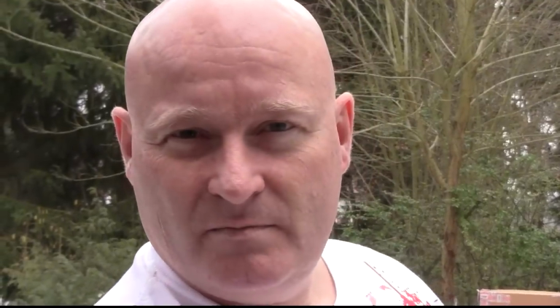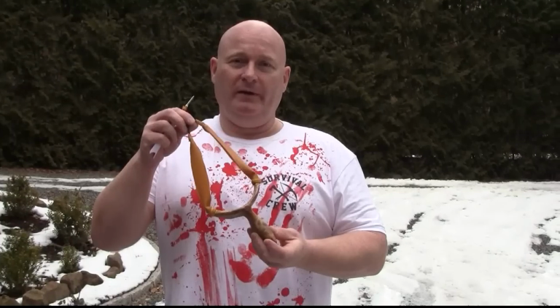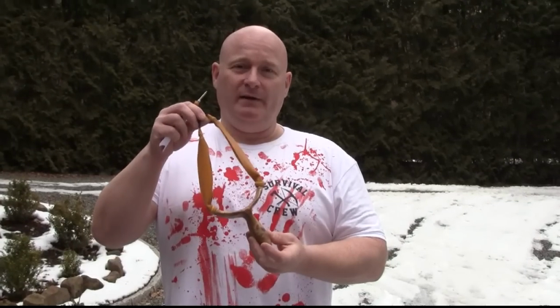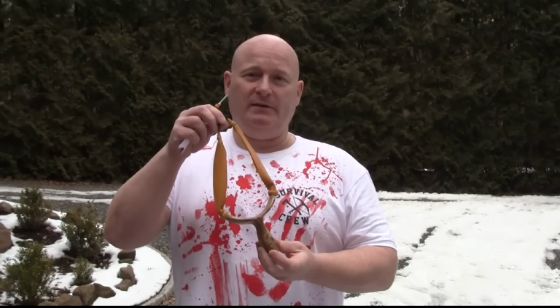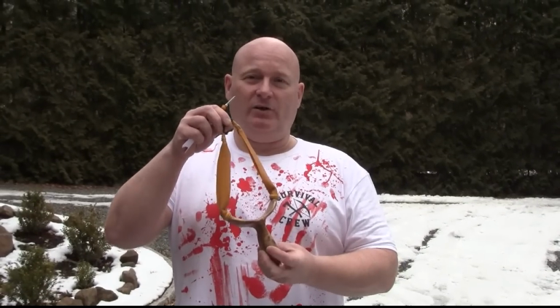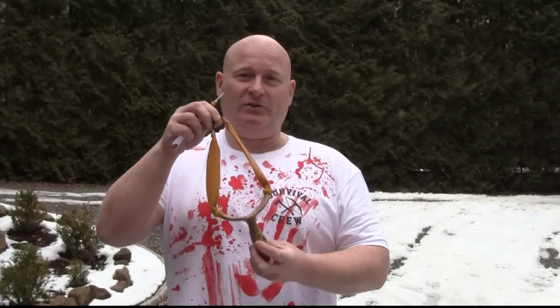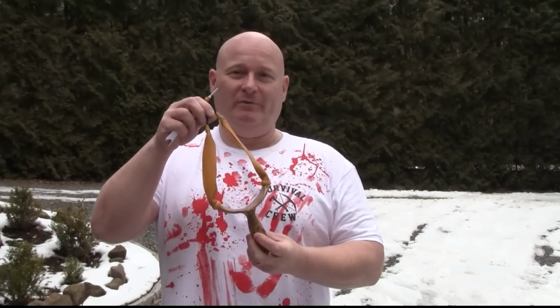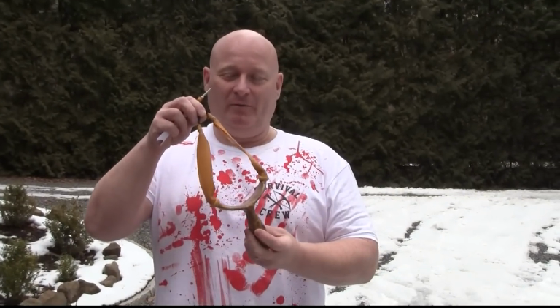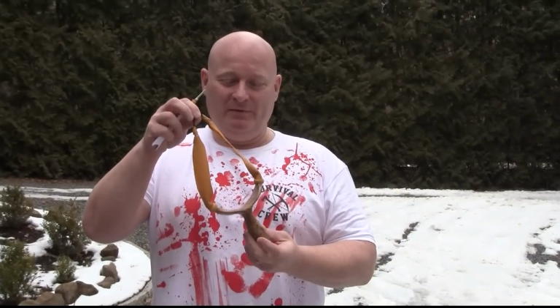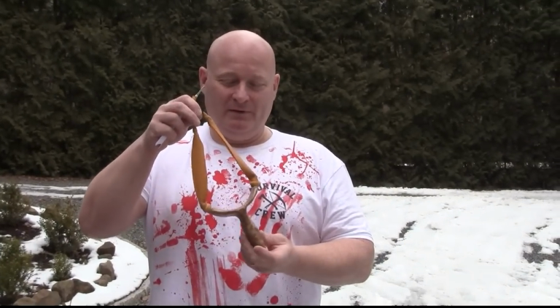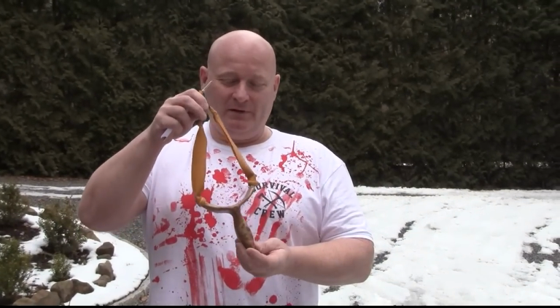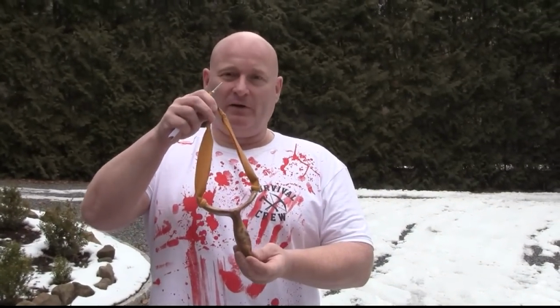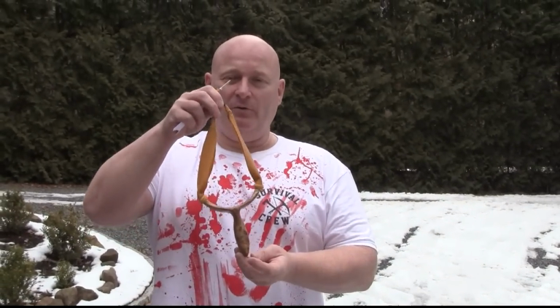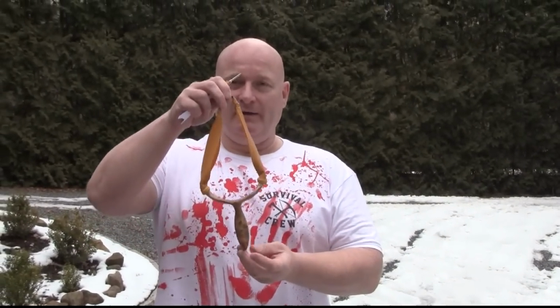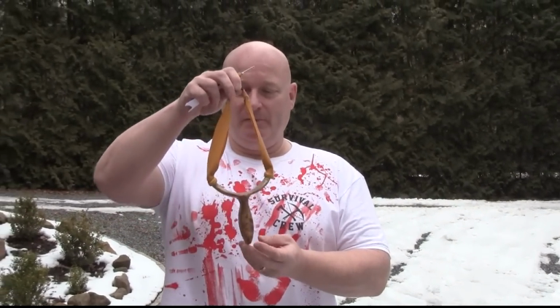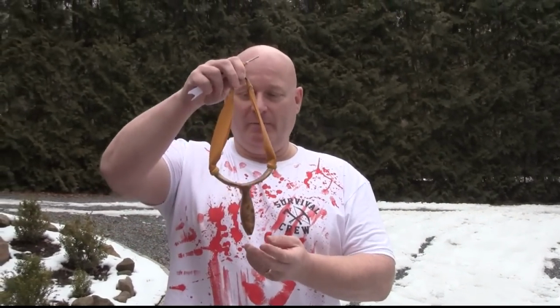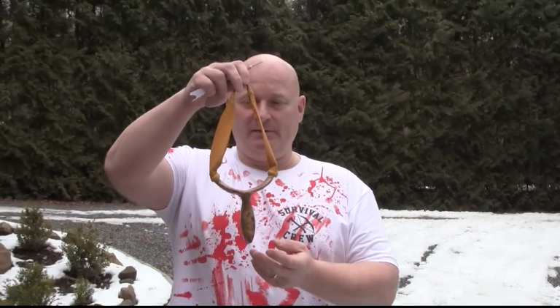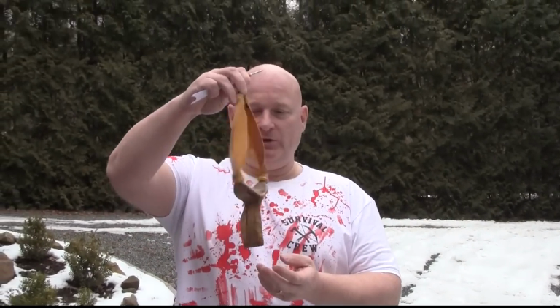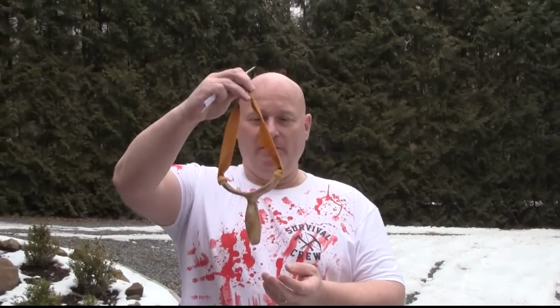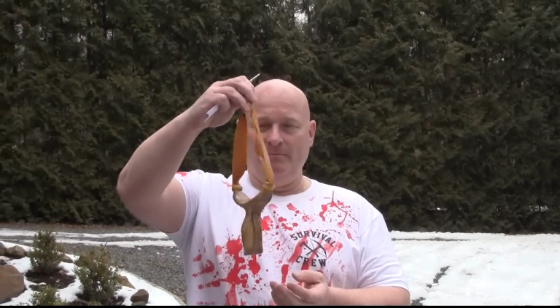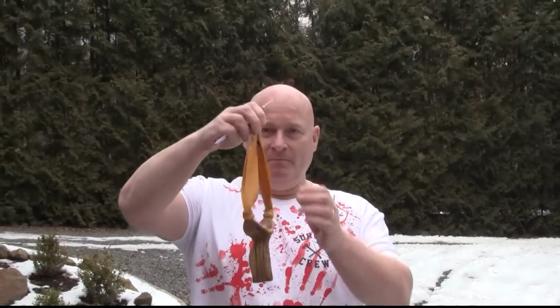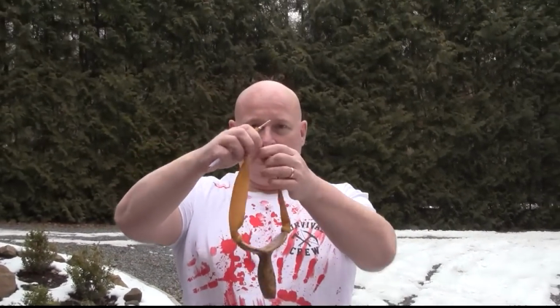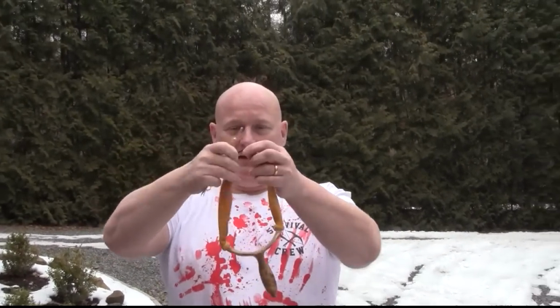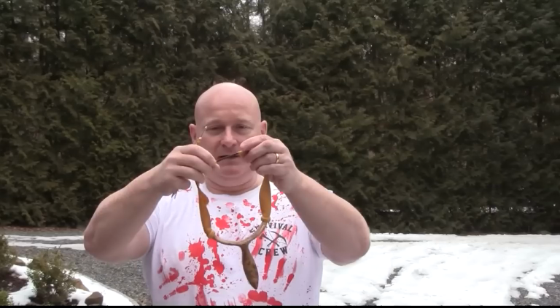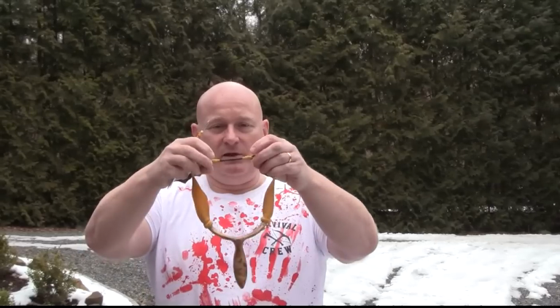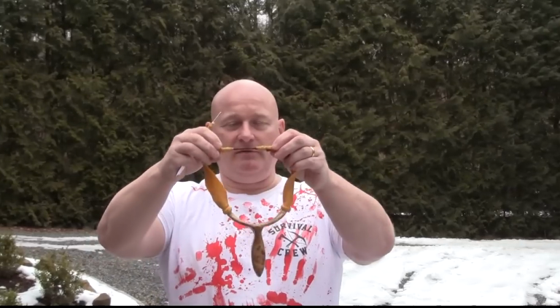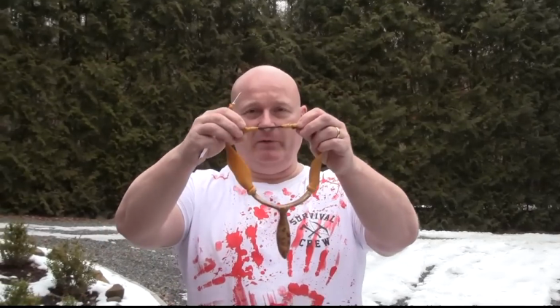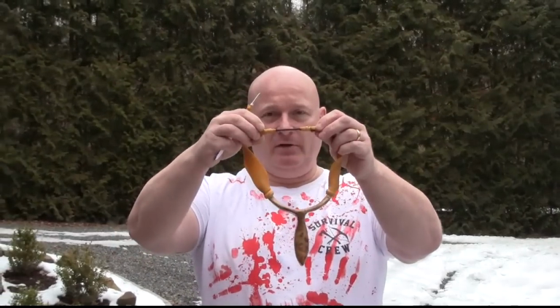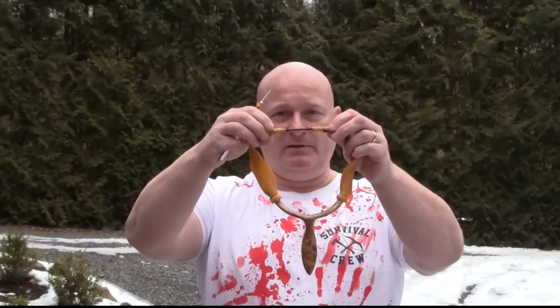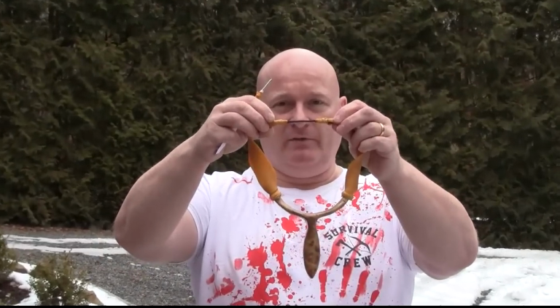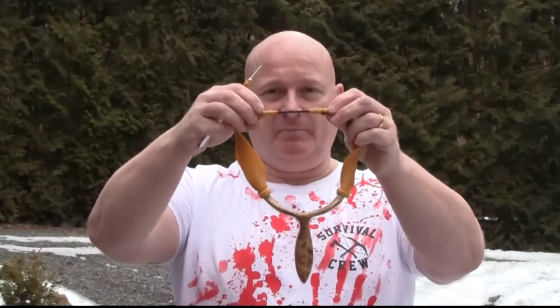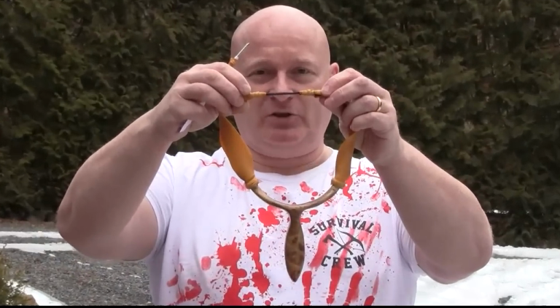What we need is a slingshot to shoot them from. In order to do that, I made this slingshot and I attached a length of paracord instead of a leather pouch.